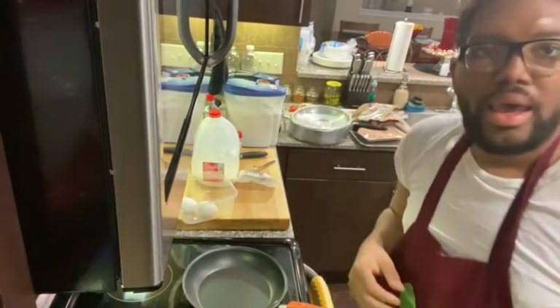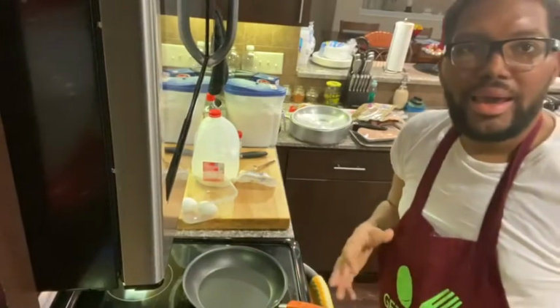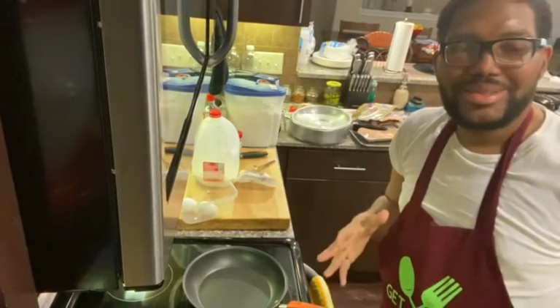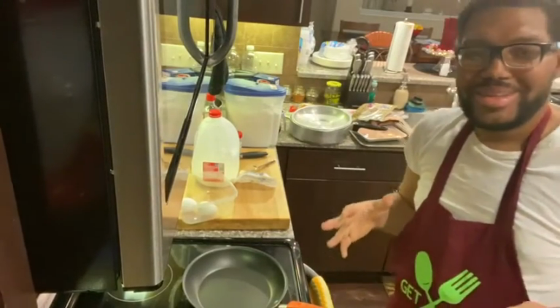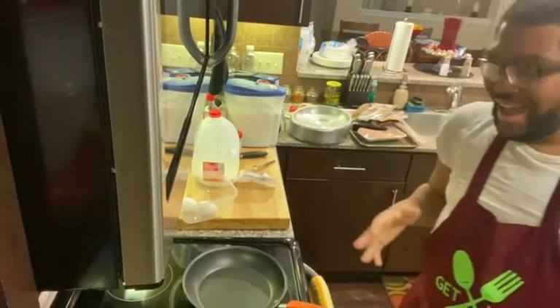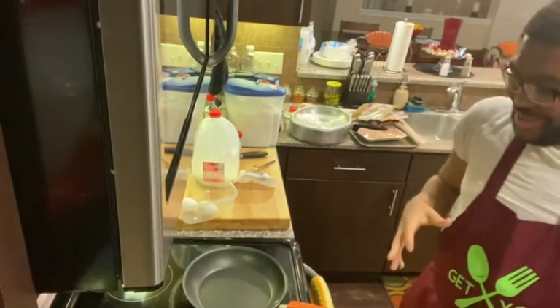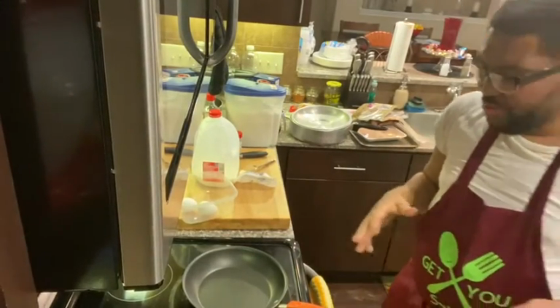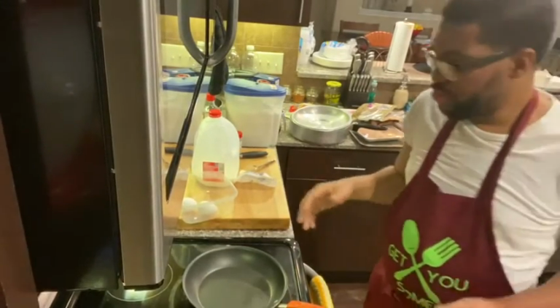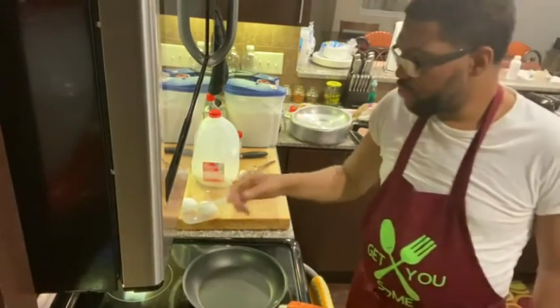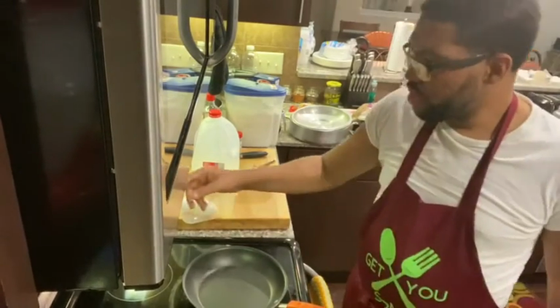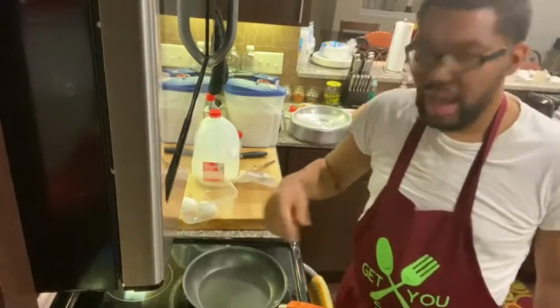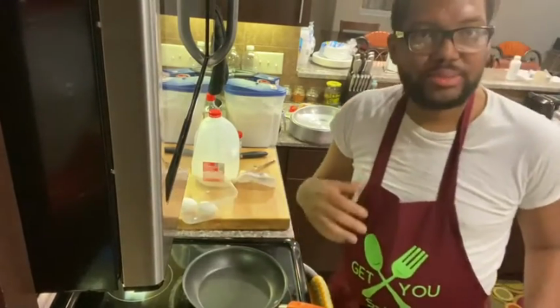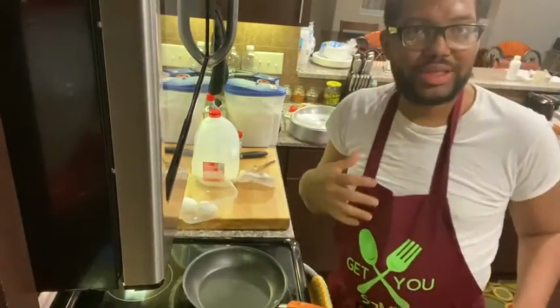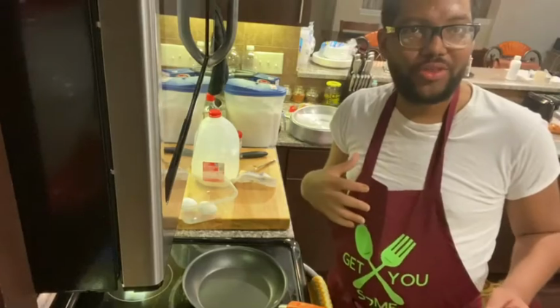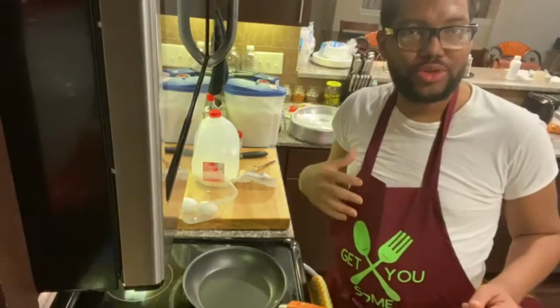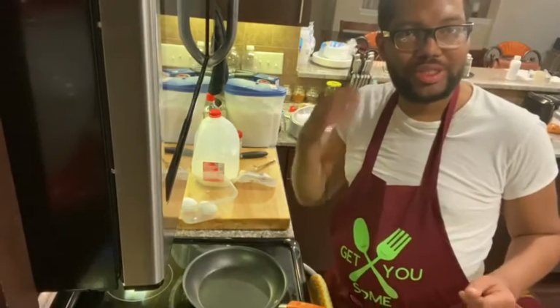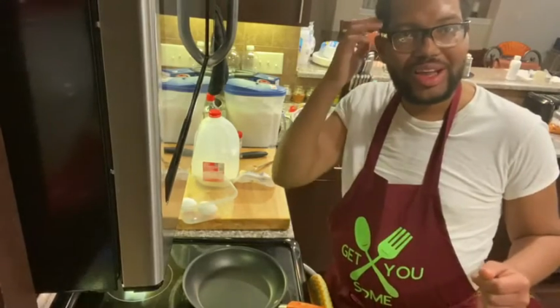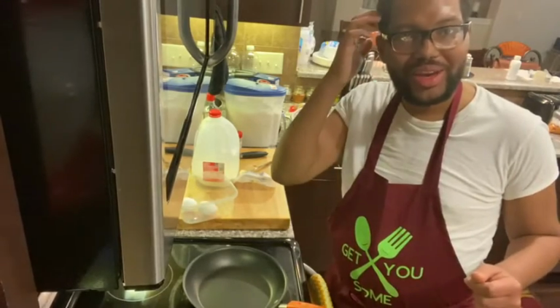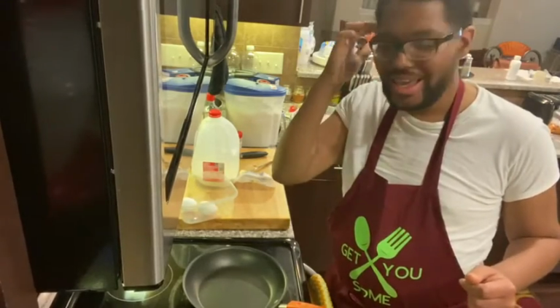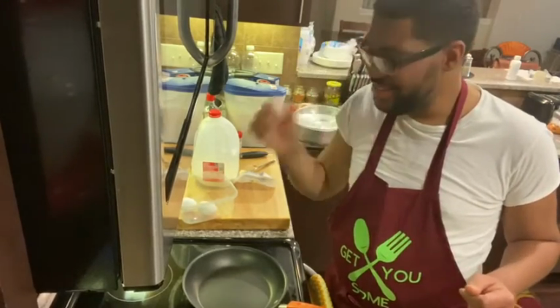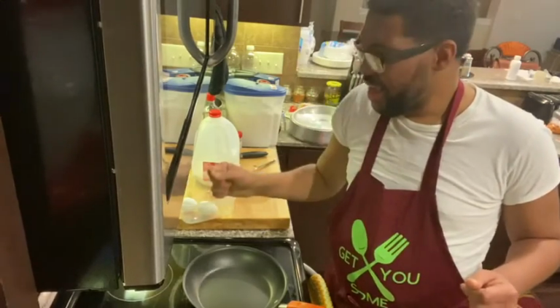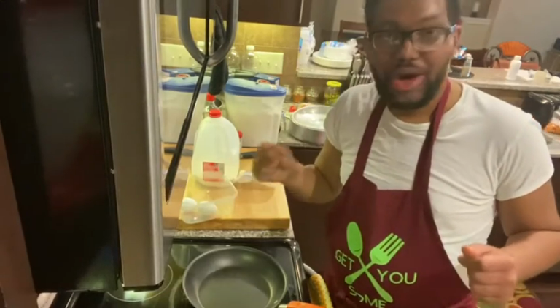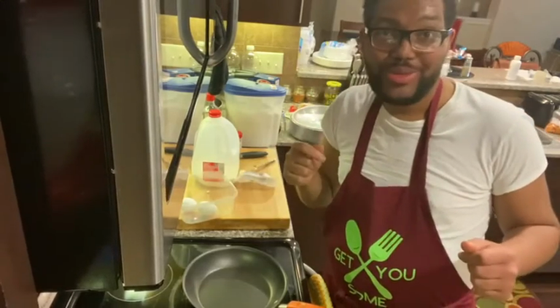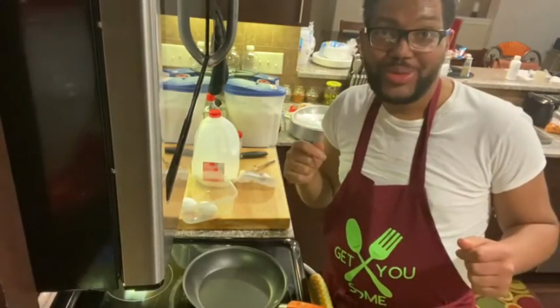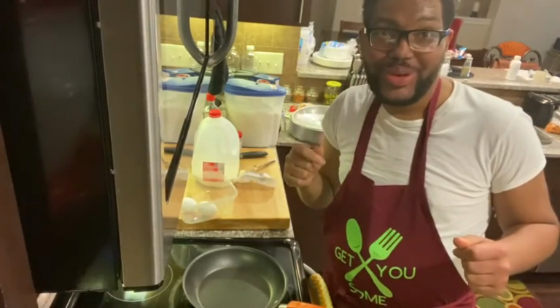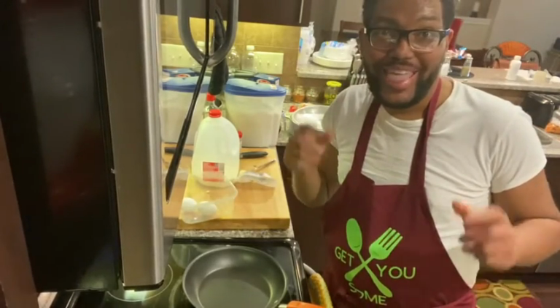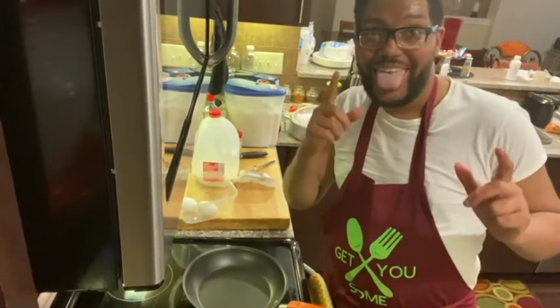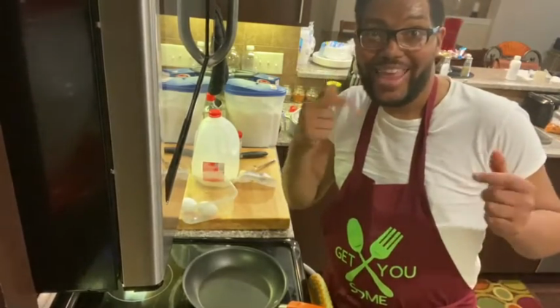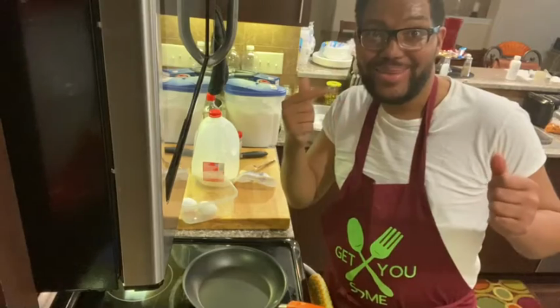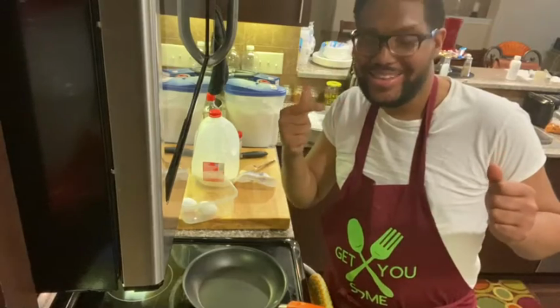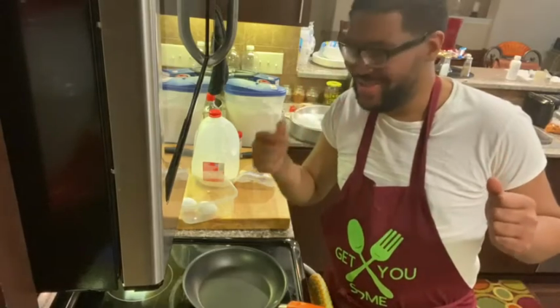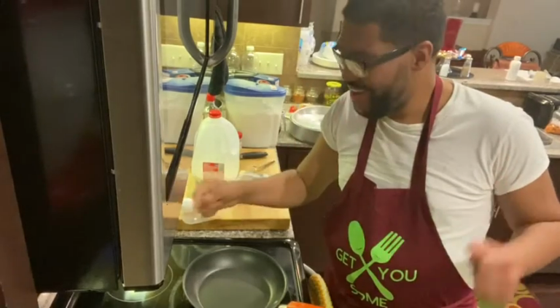Hey guys, what's up? It is I, it is me, Chef Duke of J Foods, and I specialize in all of your food service and culinary needs, your ultimate food authority. That's me, that's who I am.